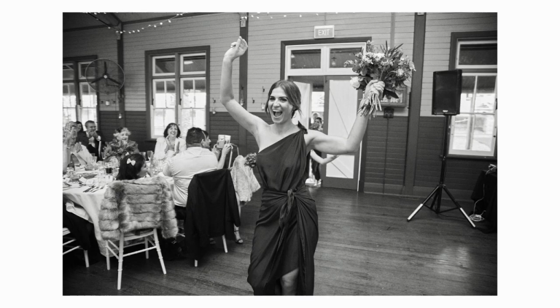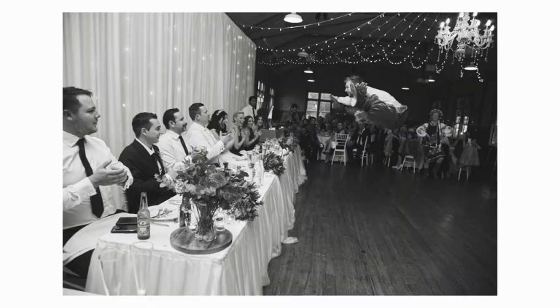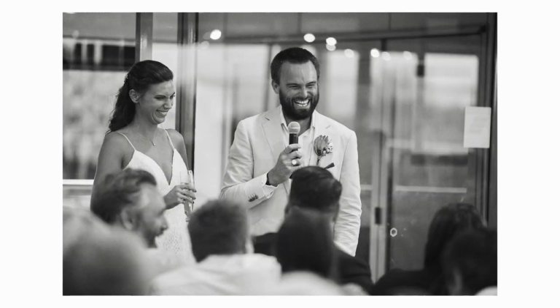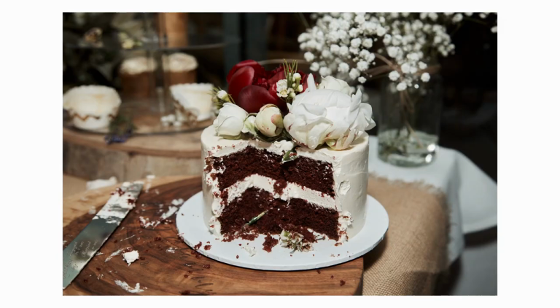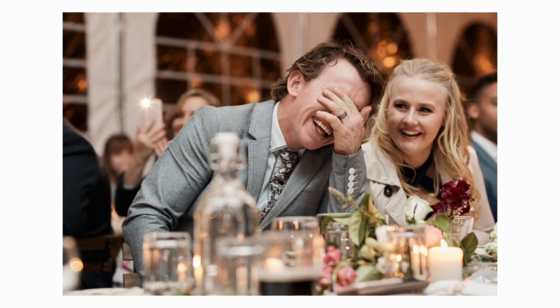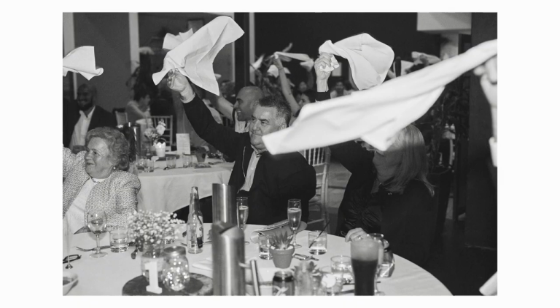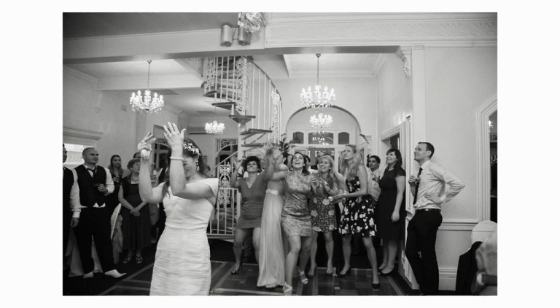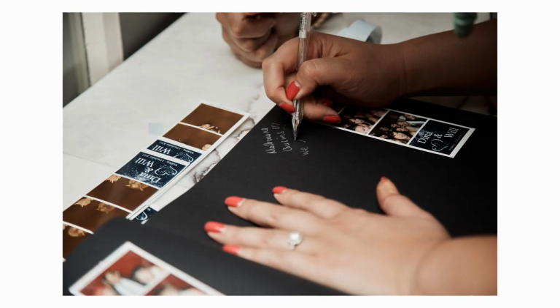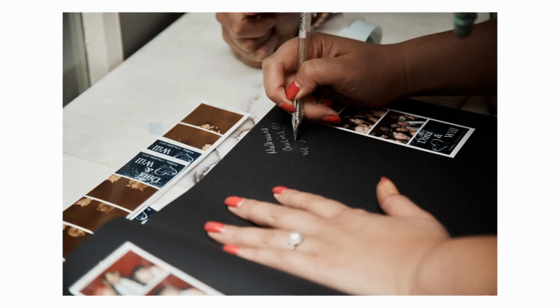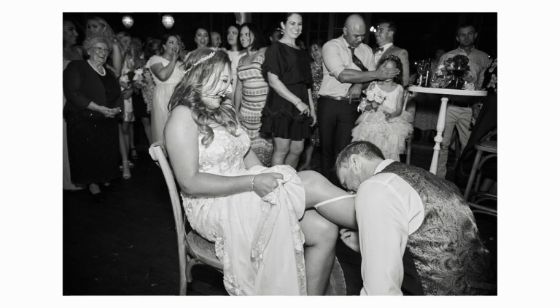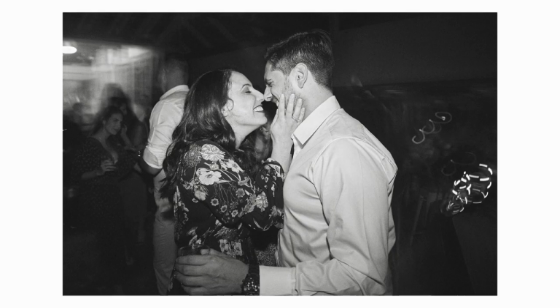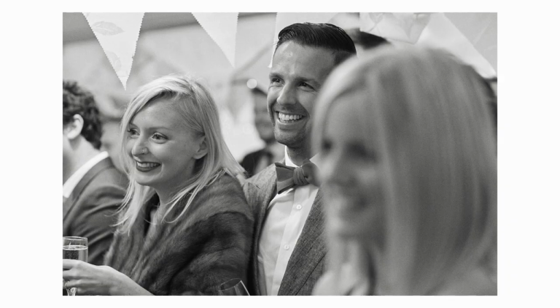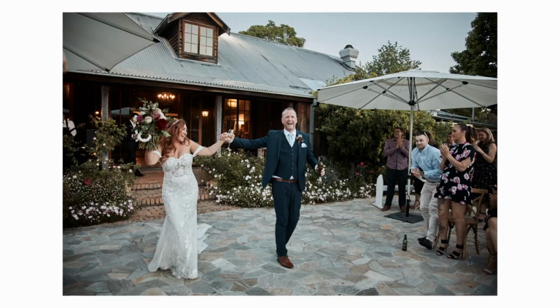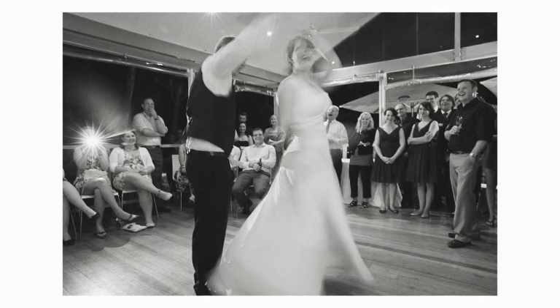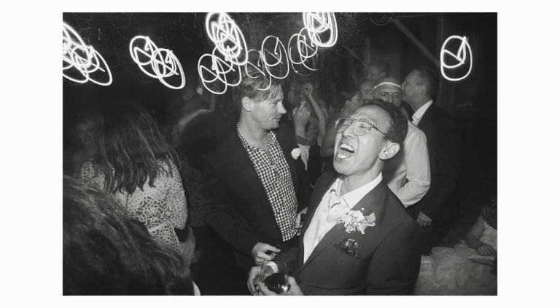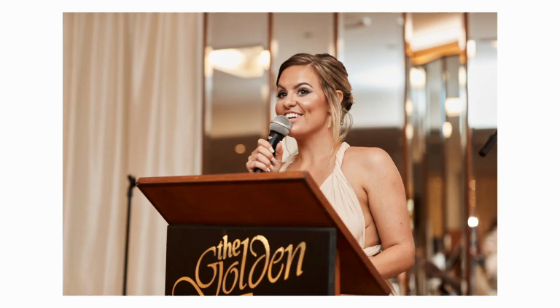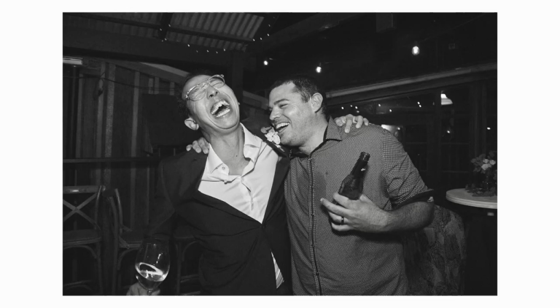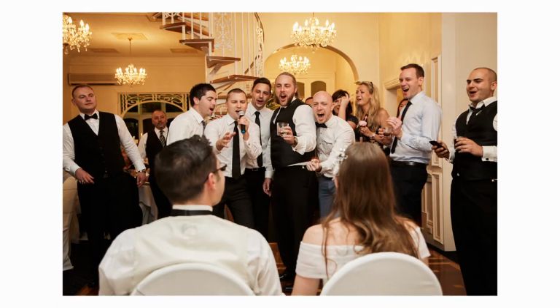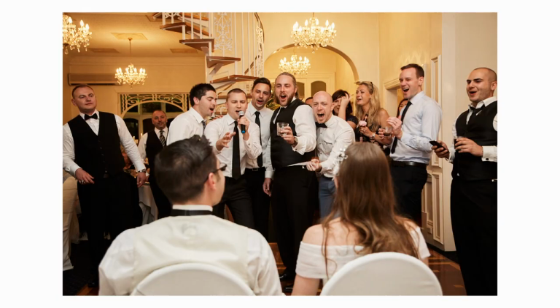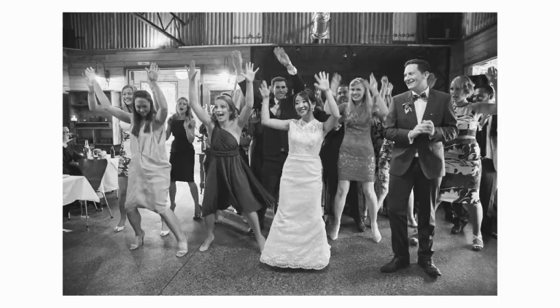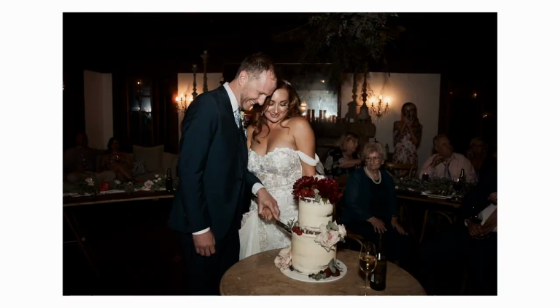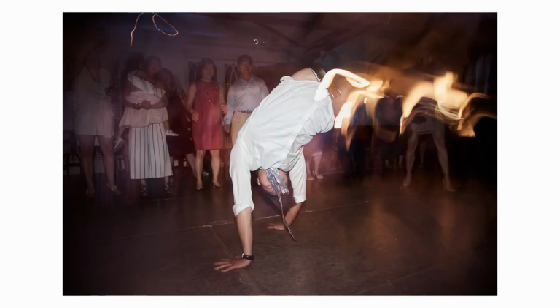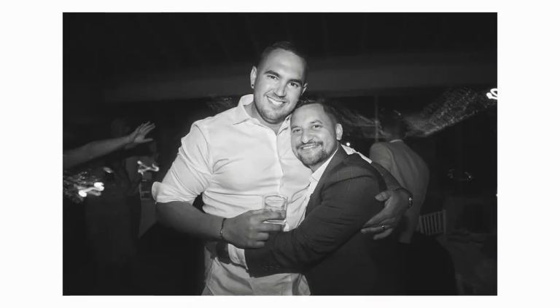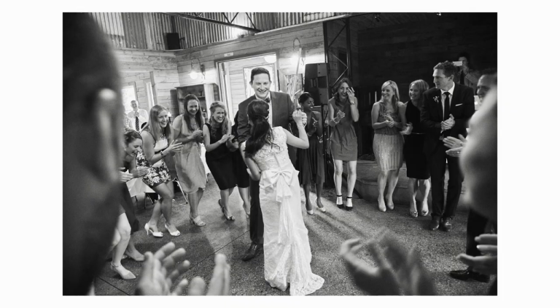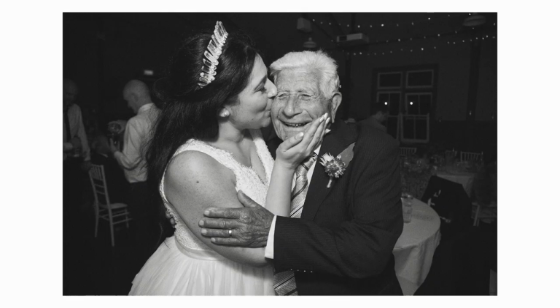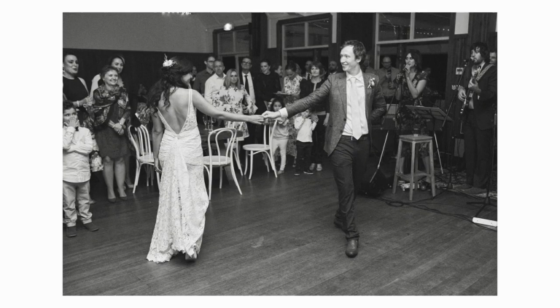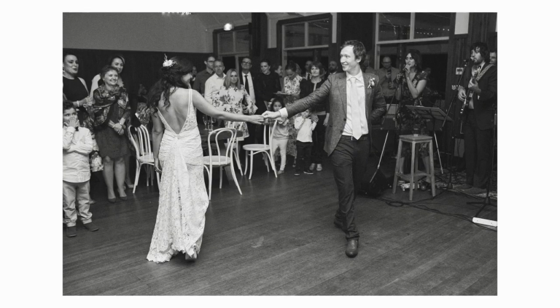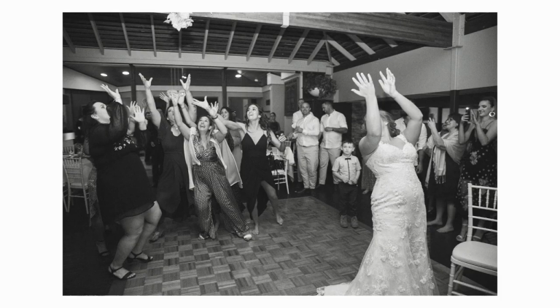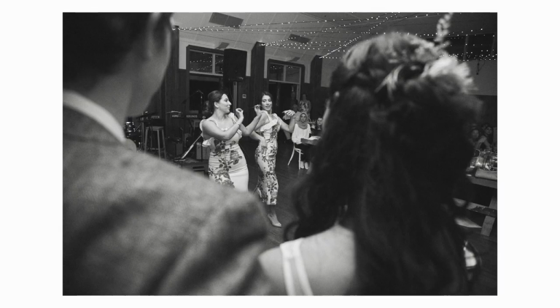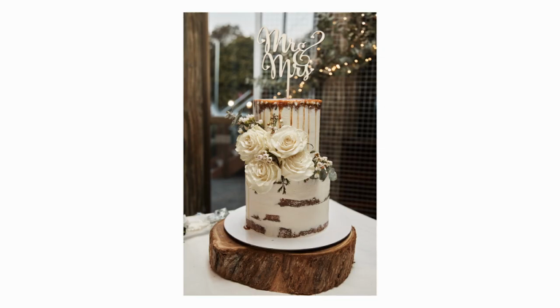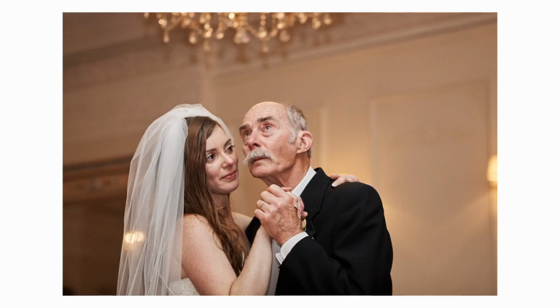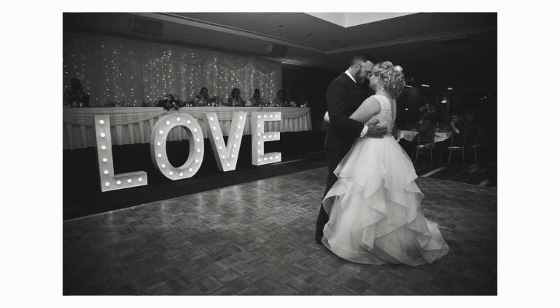And then after that we go to the reception — so that's the entrance, speeches, cutting the cake, first dance, and anything else.